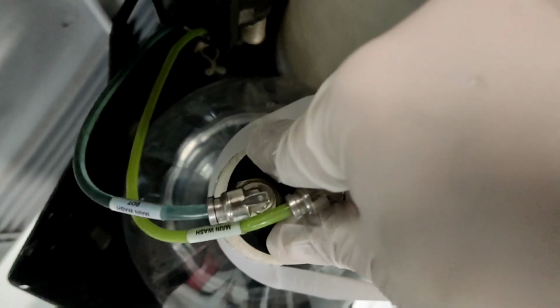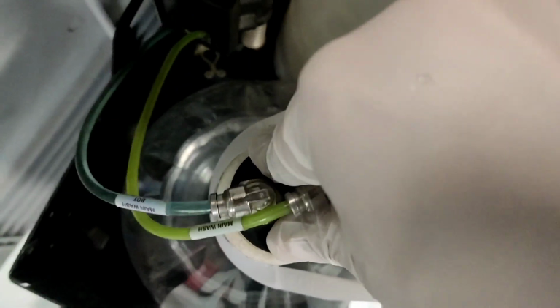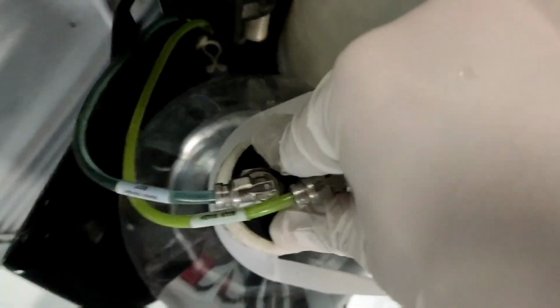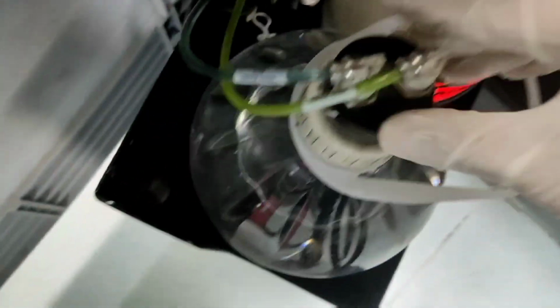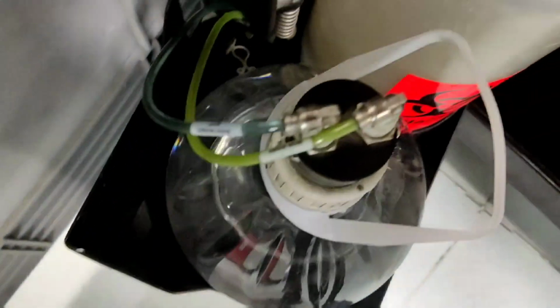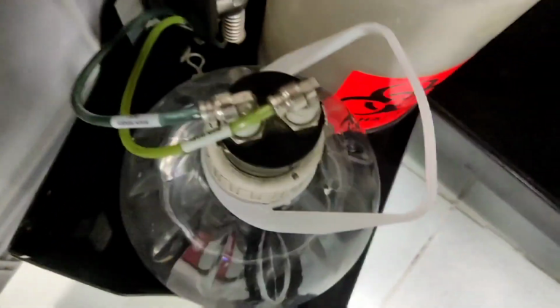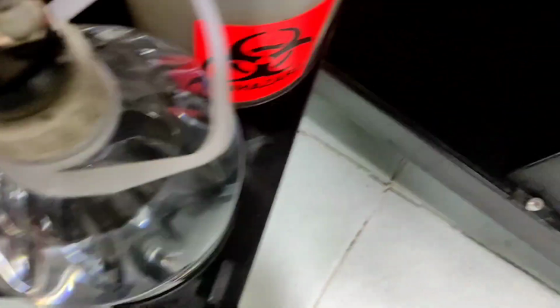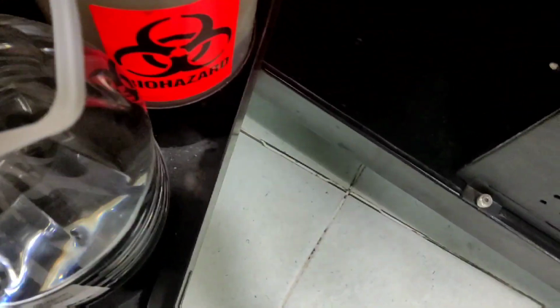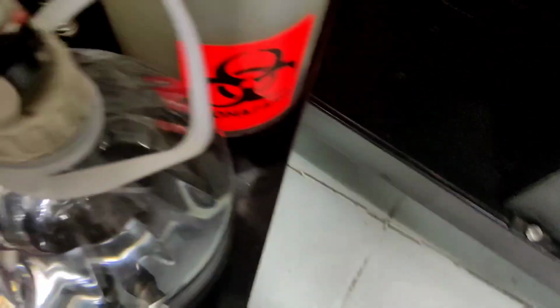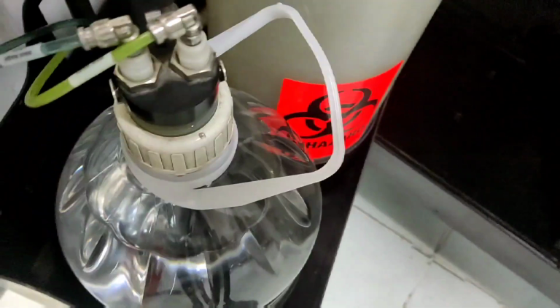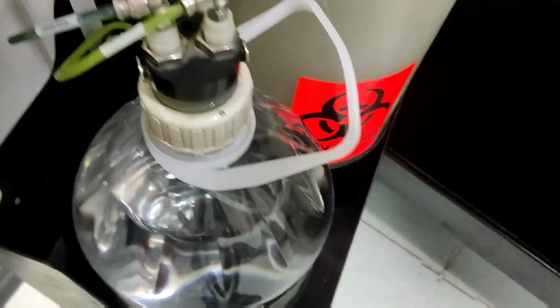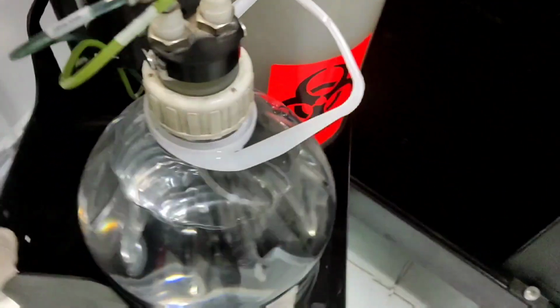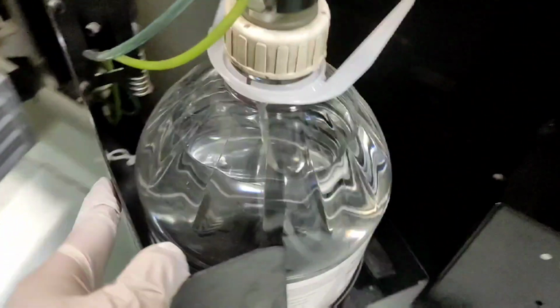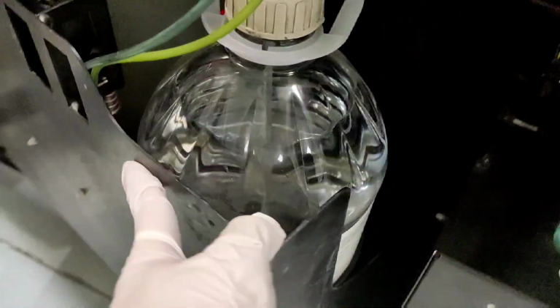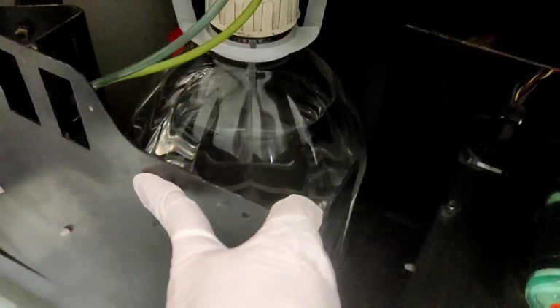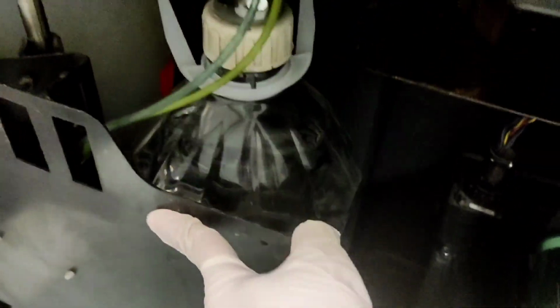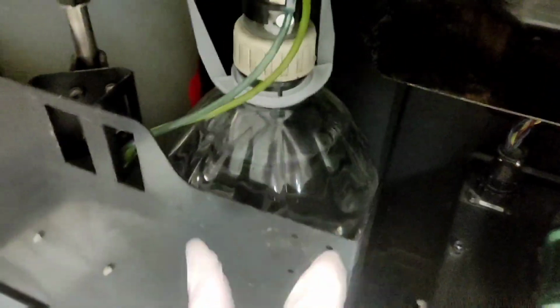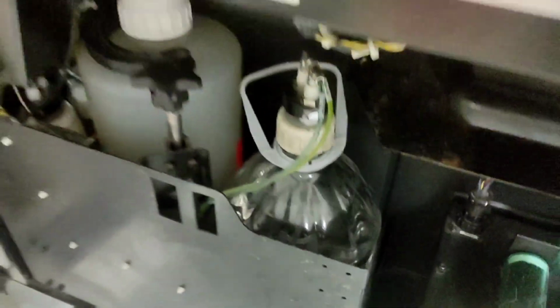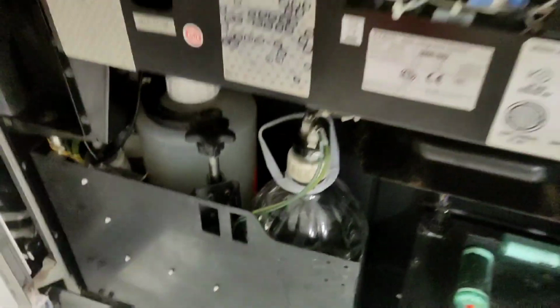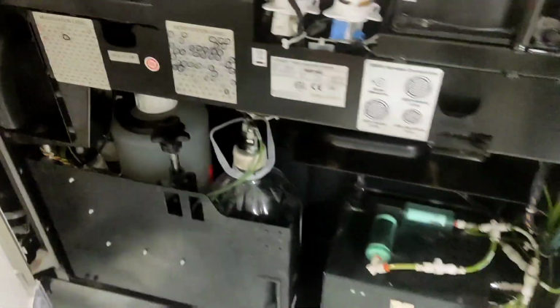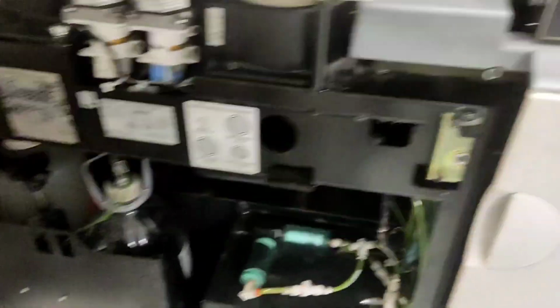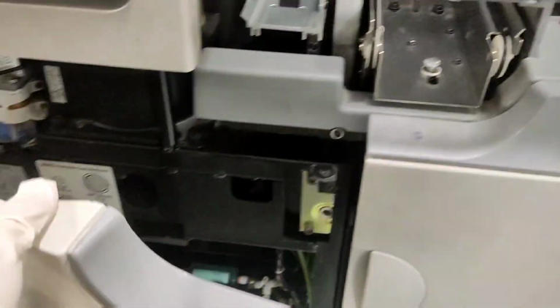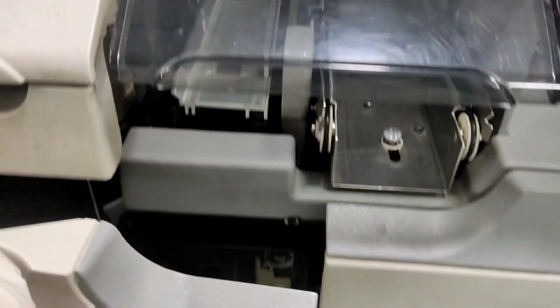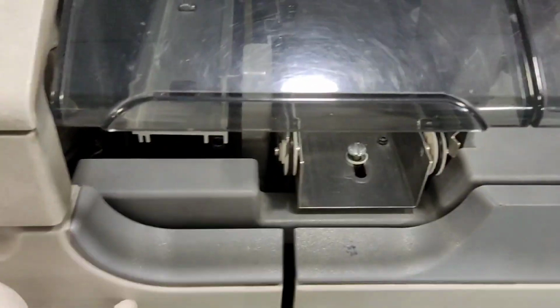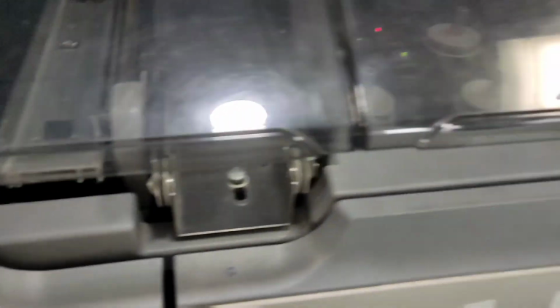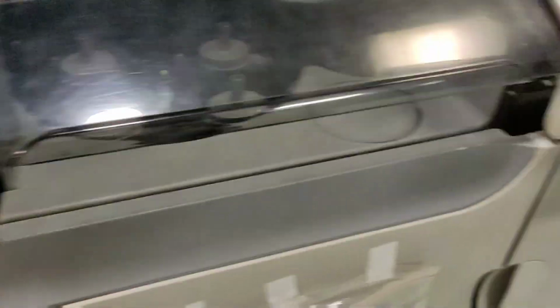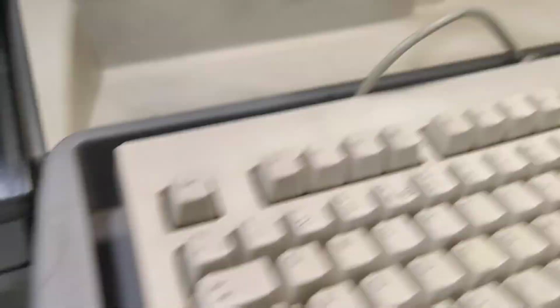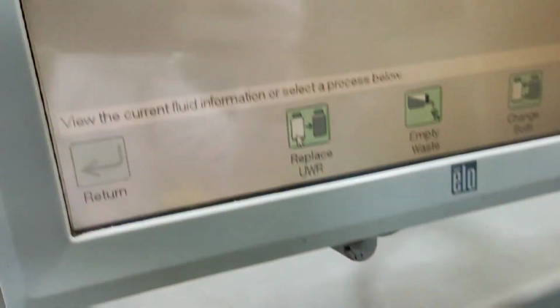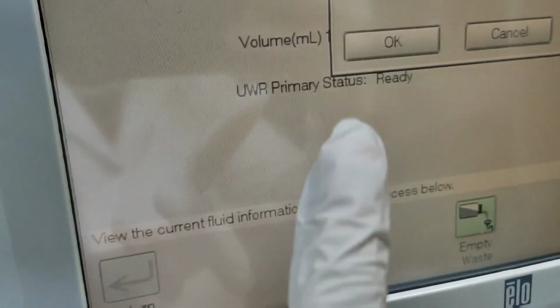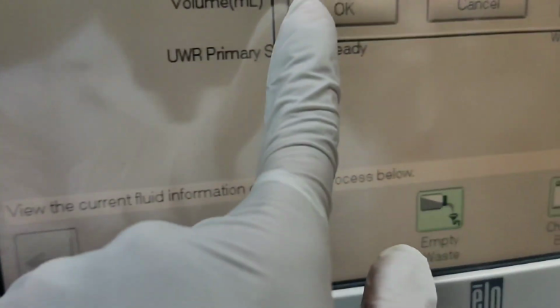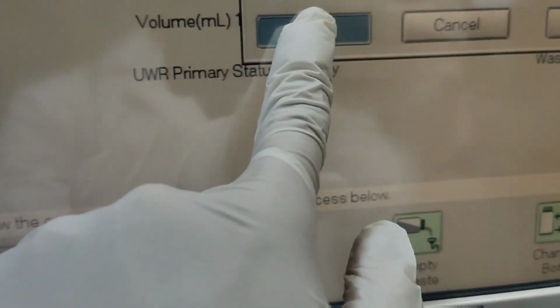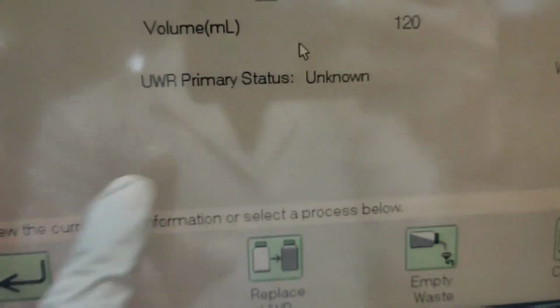And yes, we are done. We just close the door and press OK on the screen.